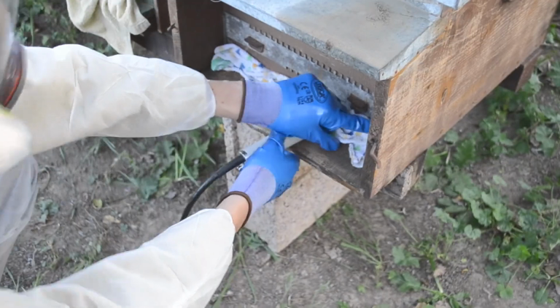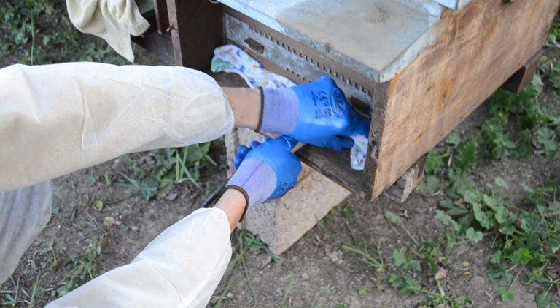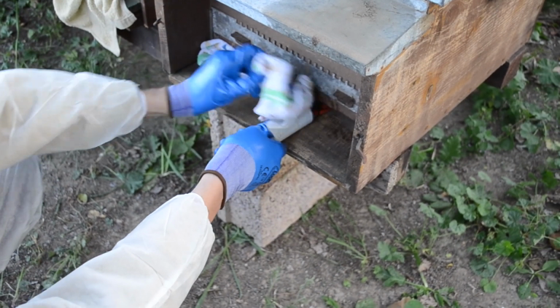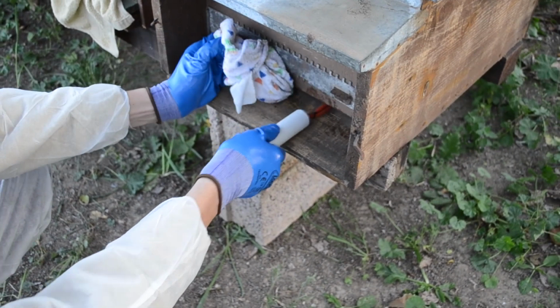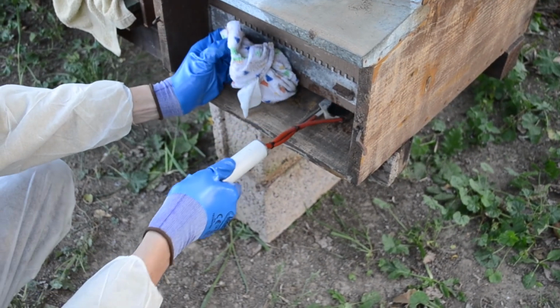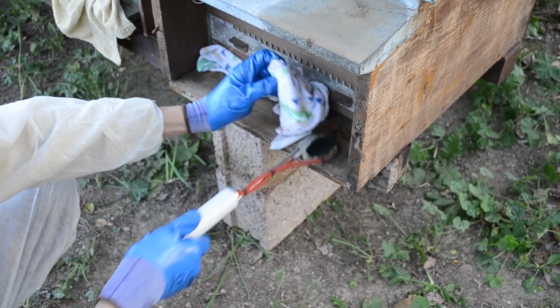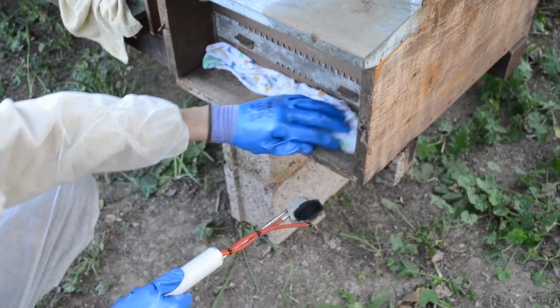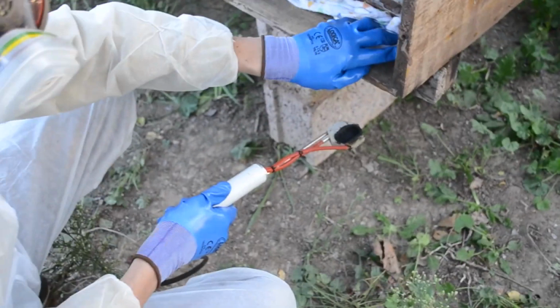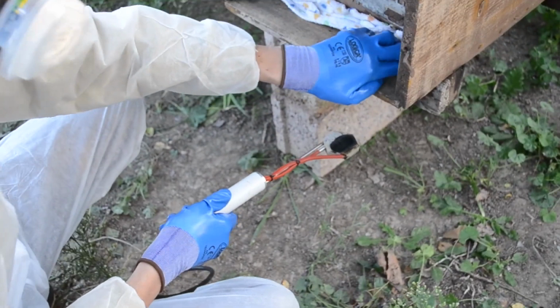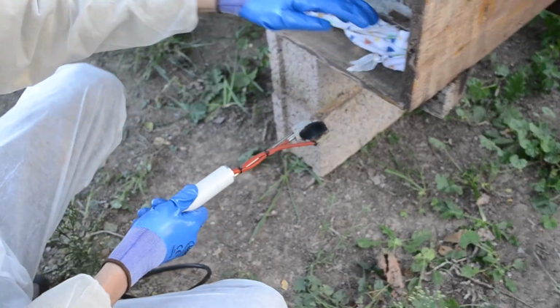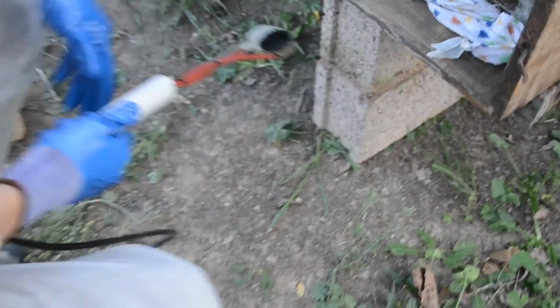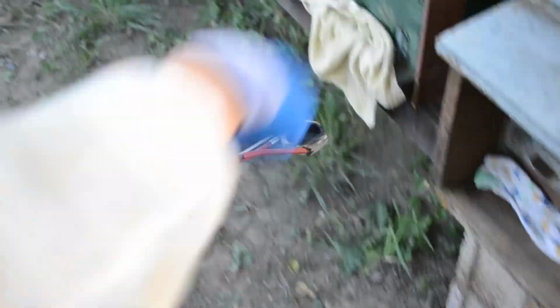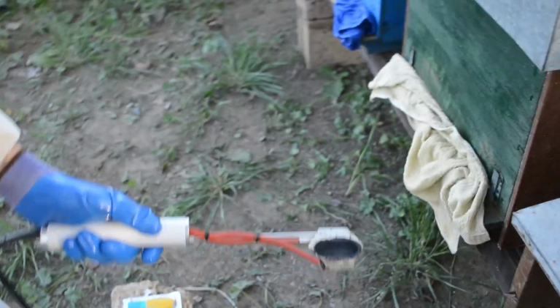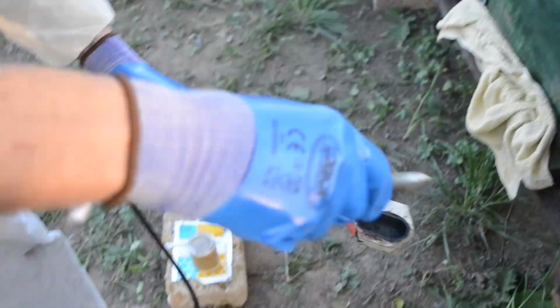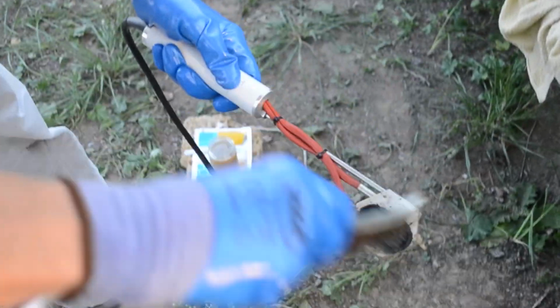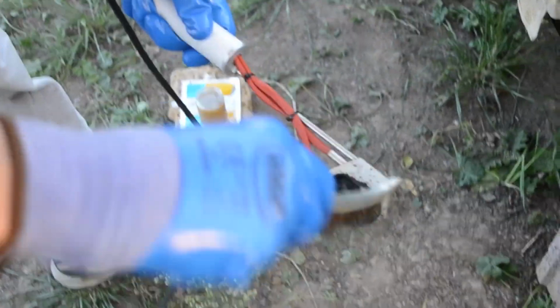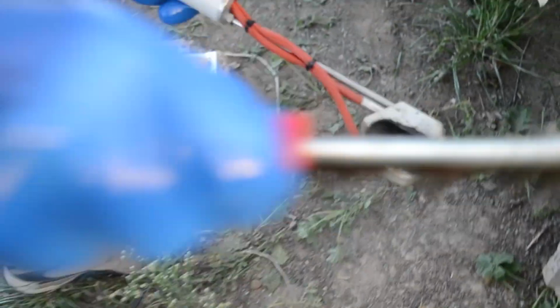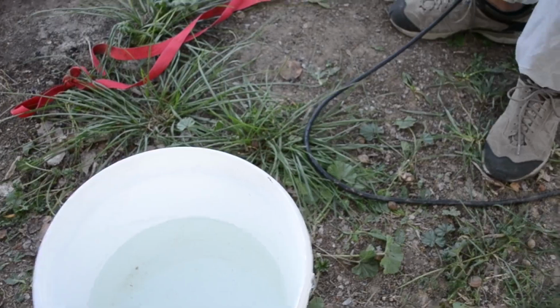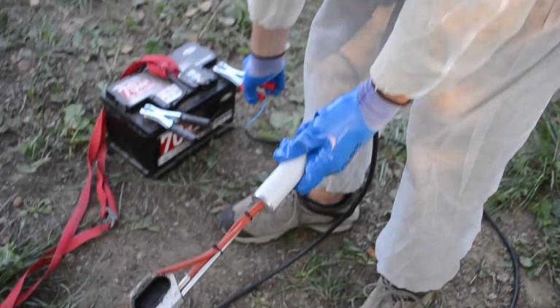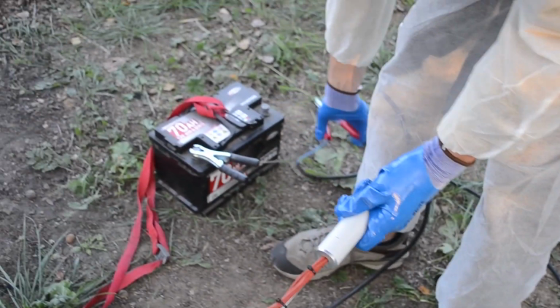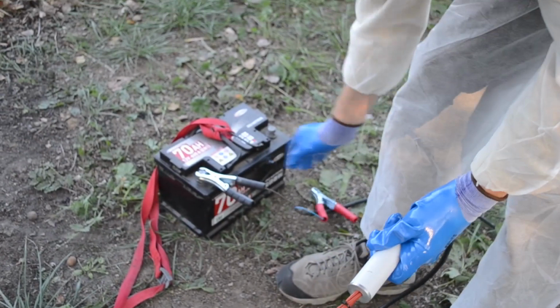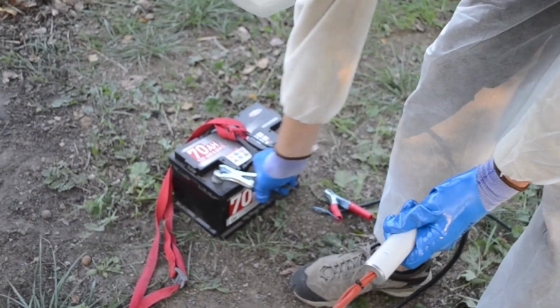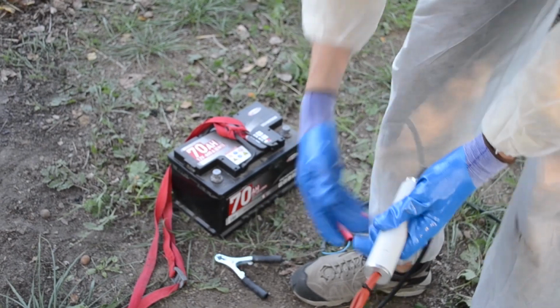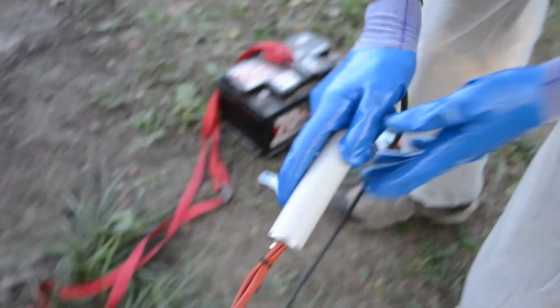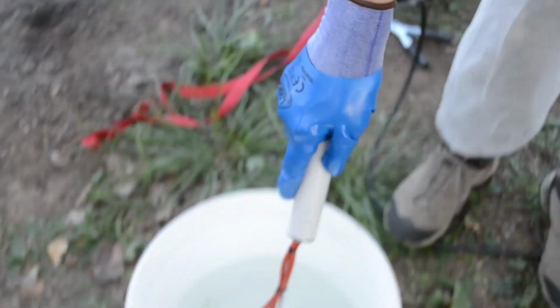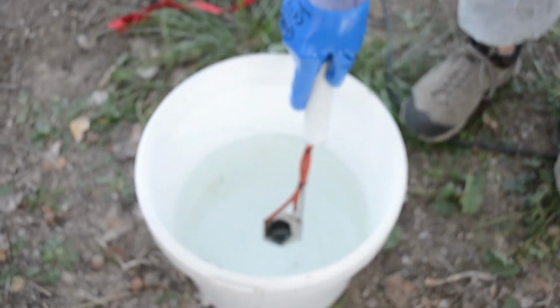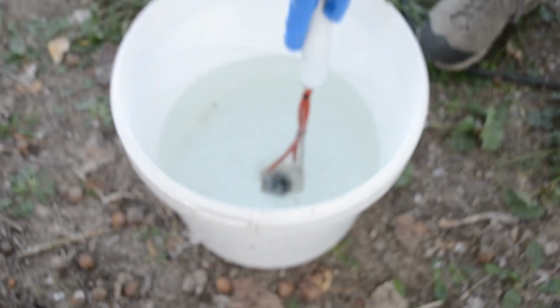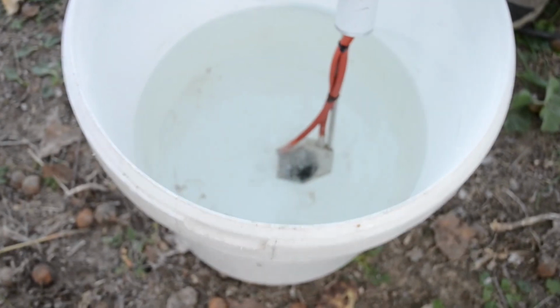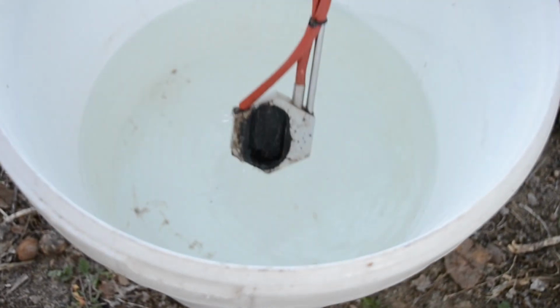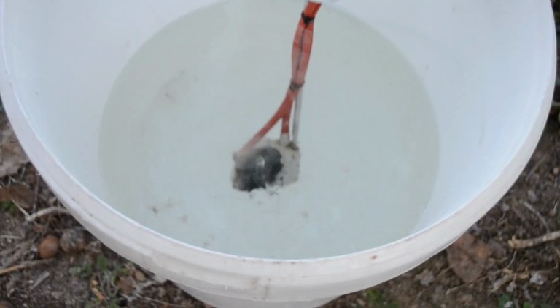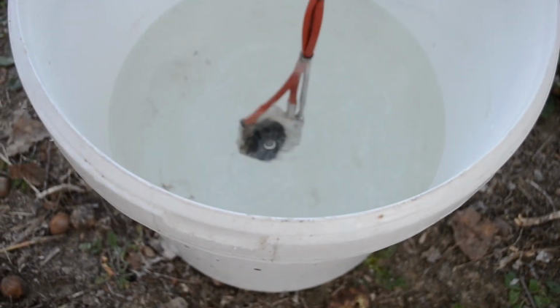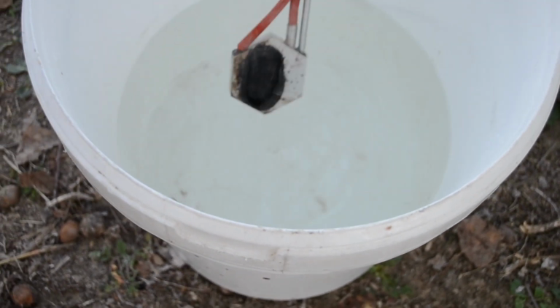On your last treatment, remove the vaporizer from the beehive. Brush it. Detach the battery clamps from the battery. And cool the vaporizer in the water.